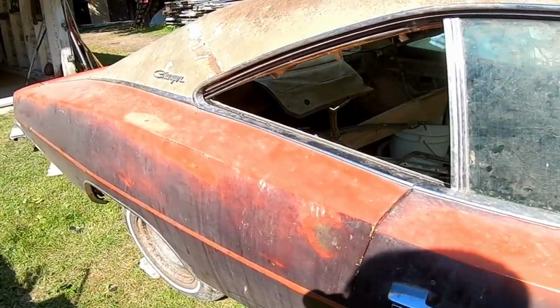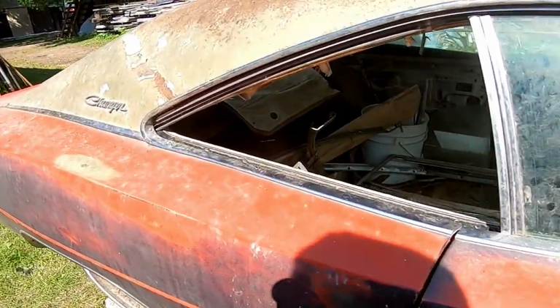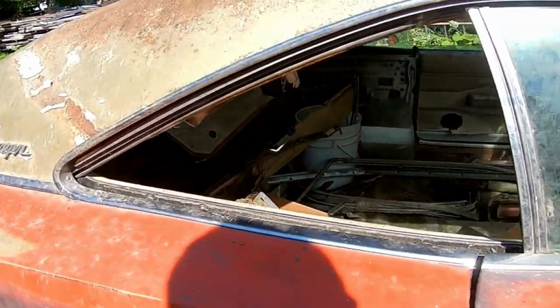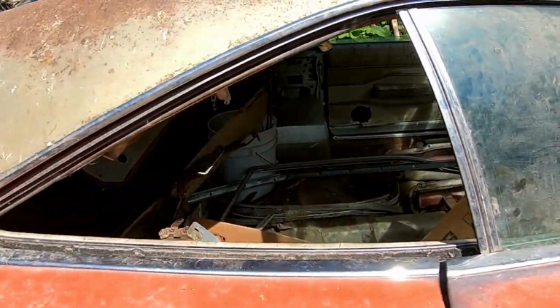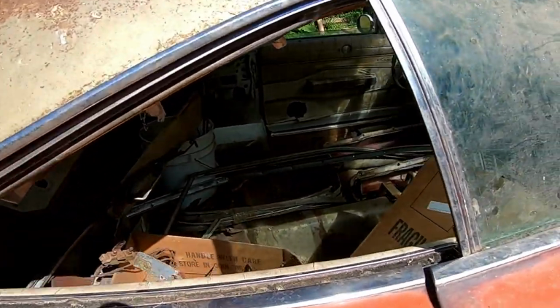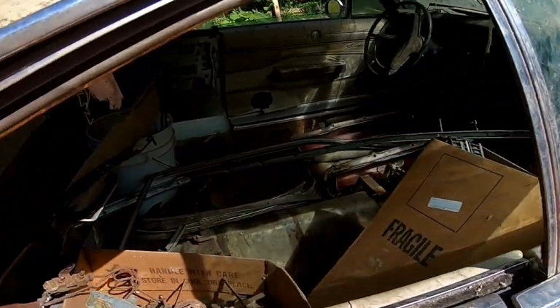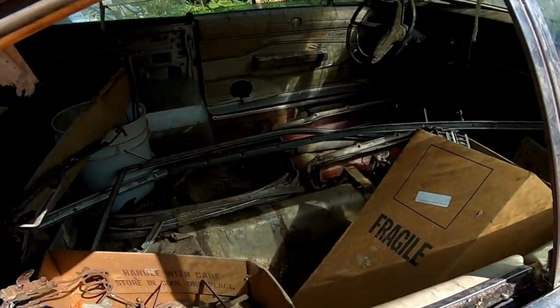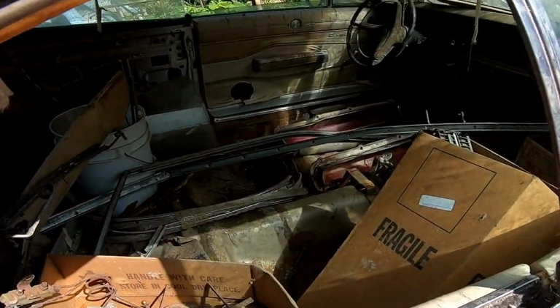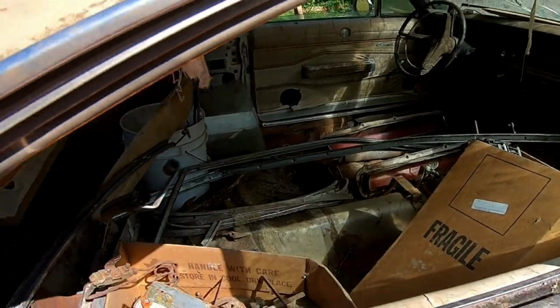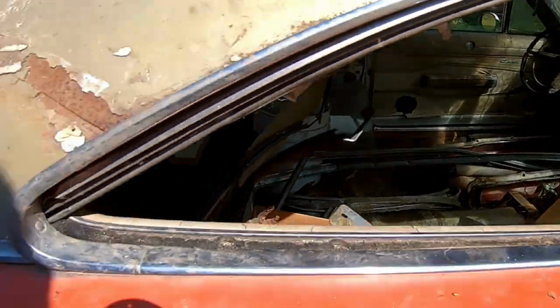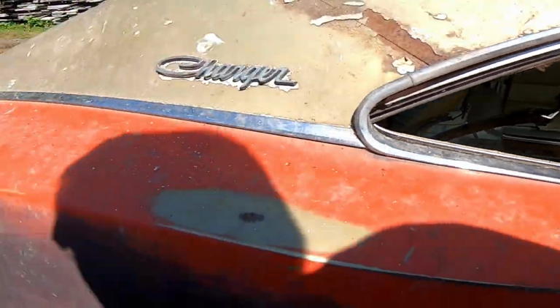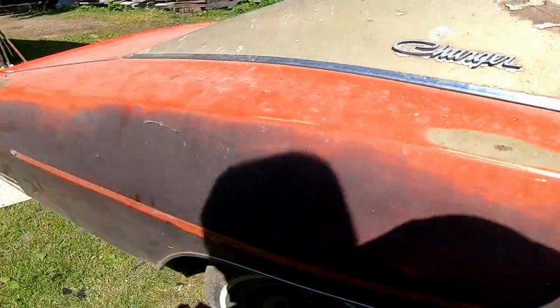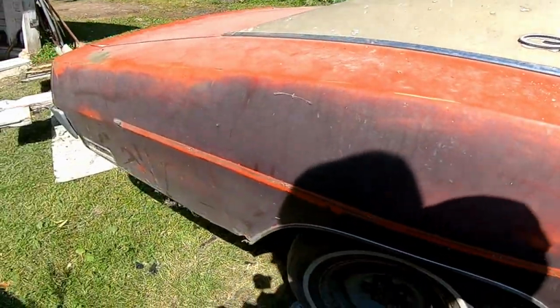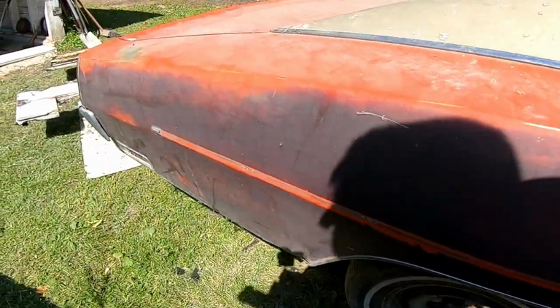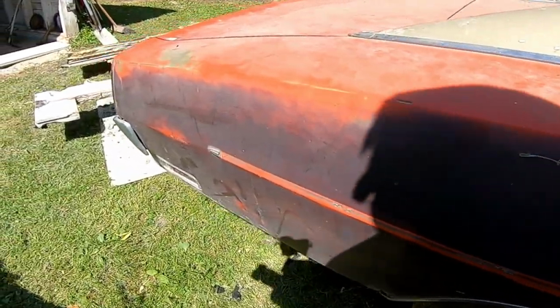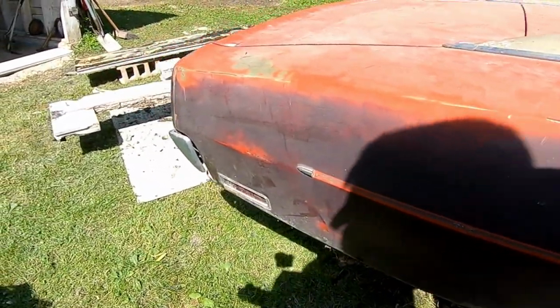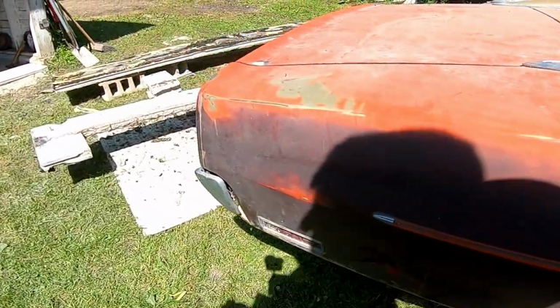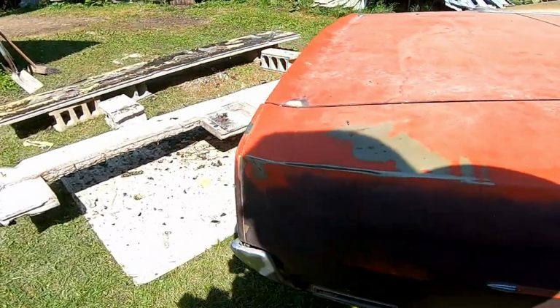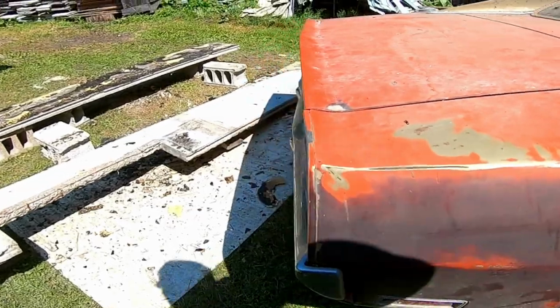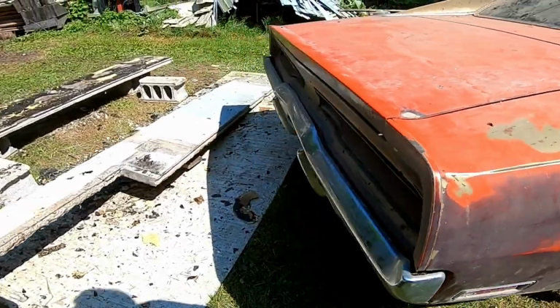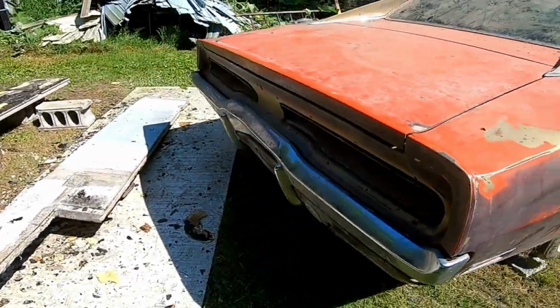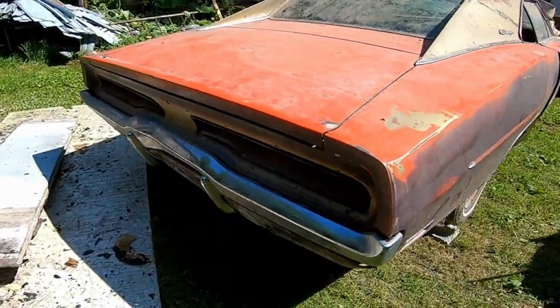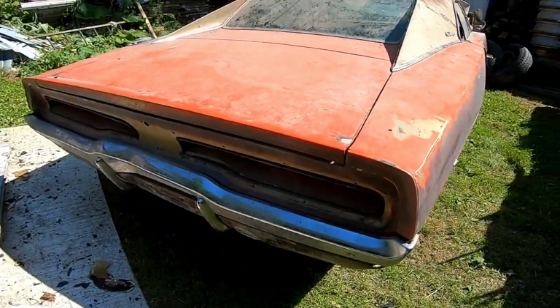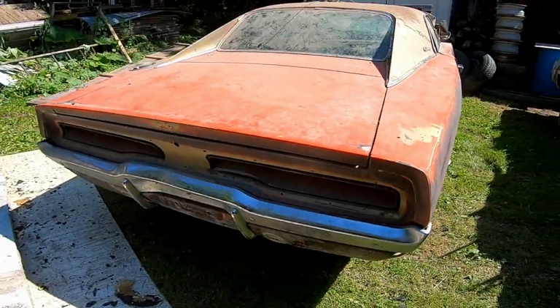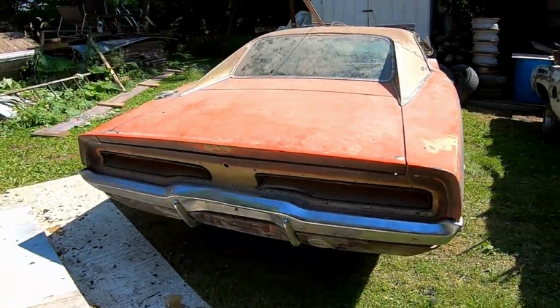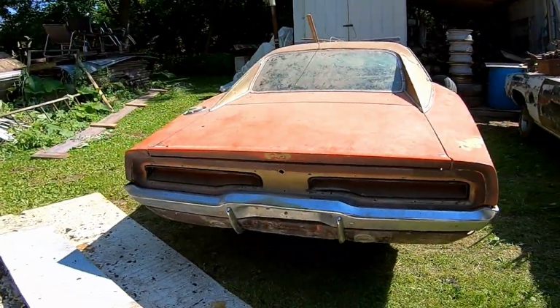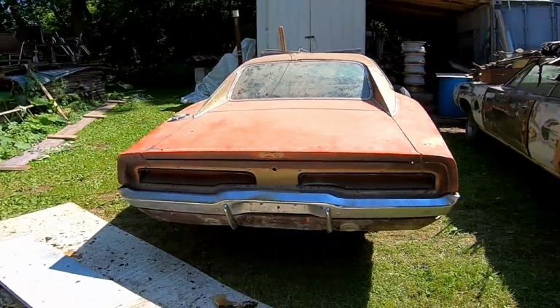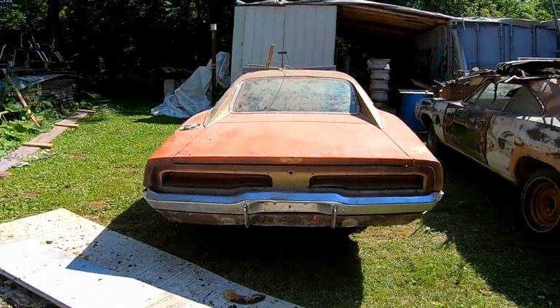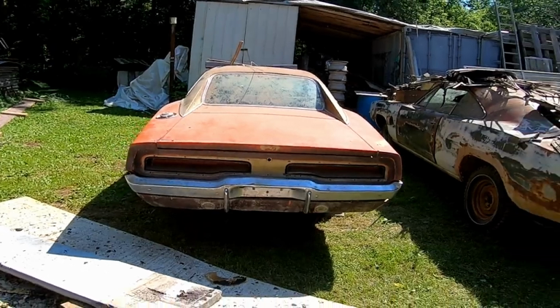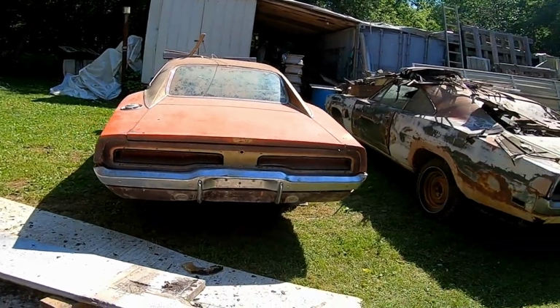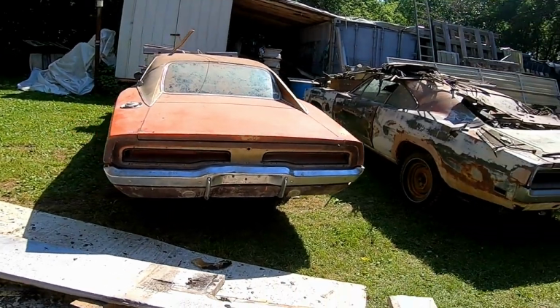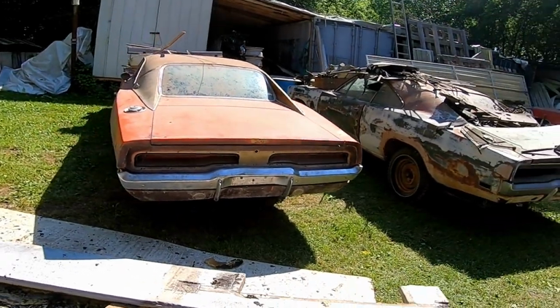The tires are all worn out on them; some have more air in them than others. But hey, you can't go wrong with '69 and '70 Chargers, right?